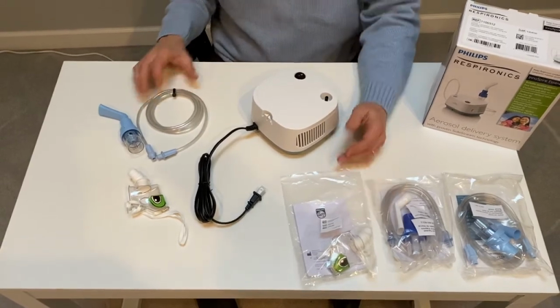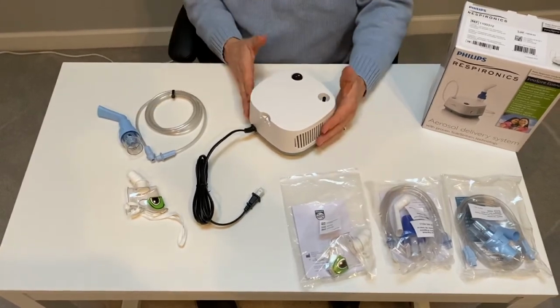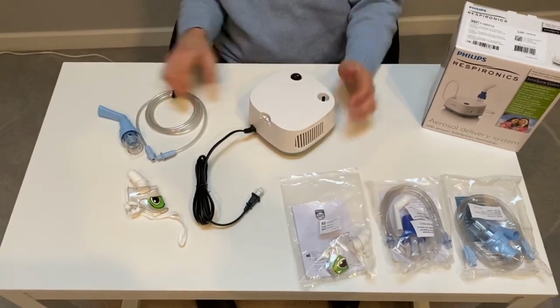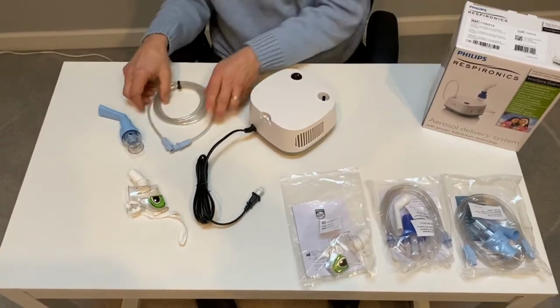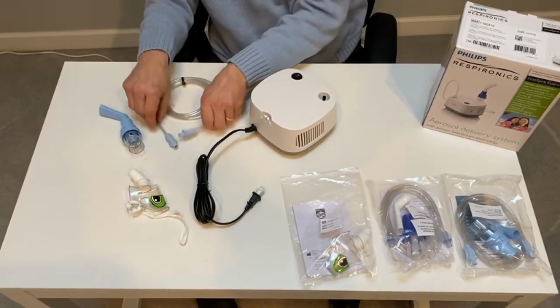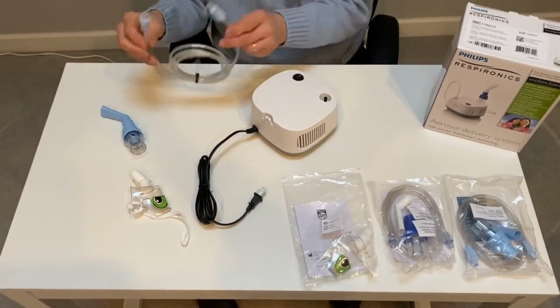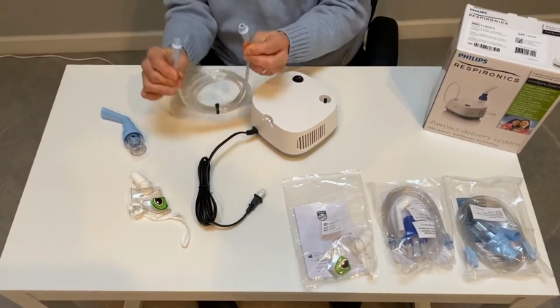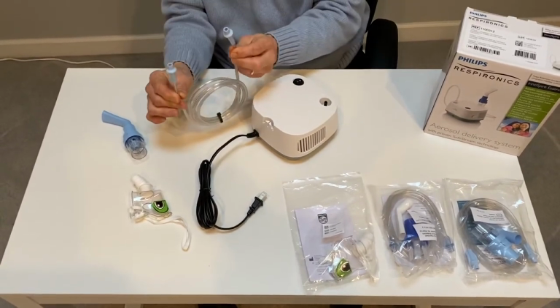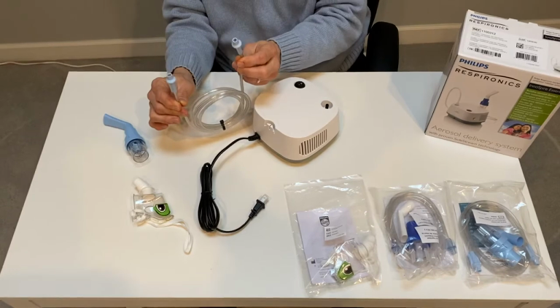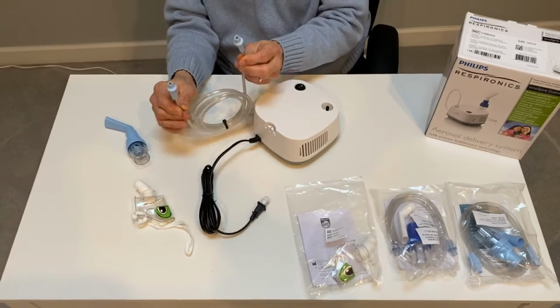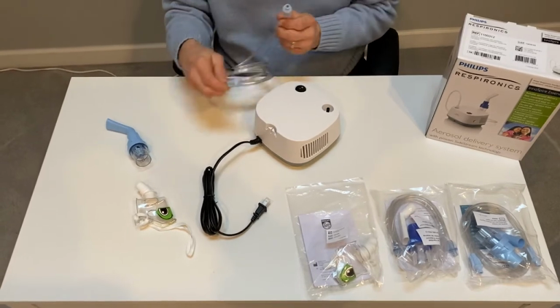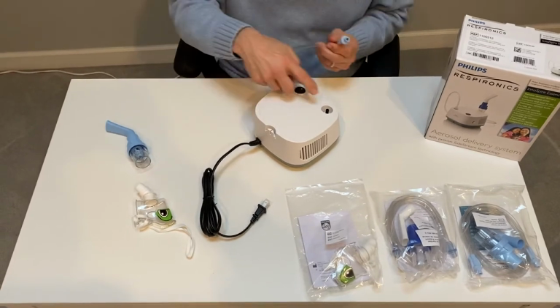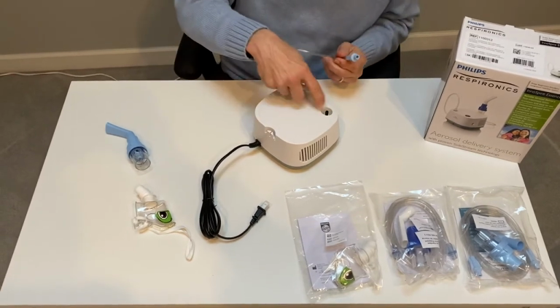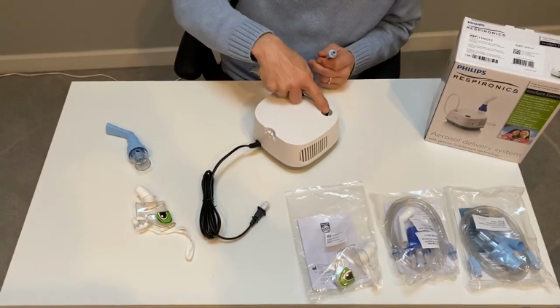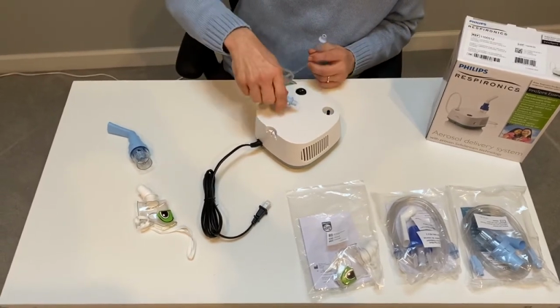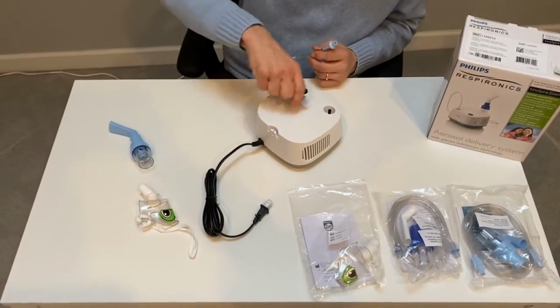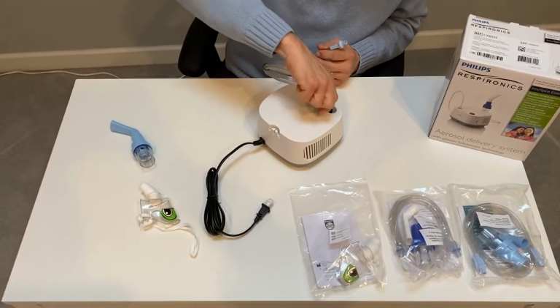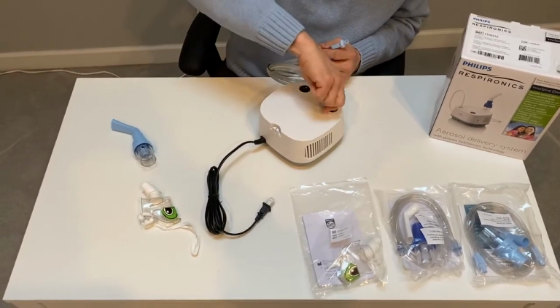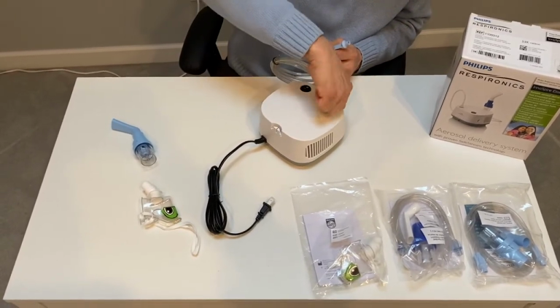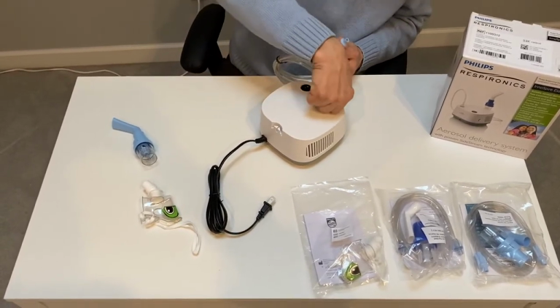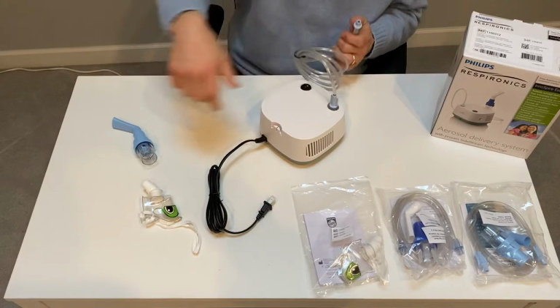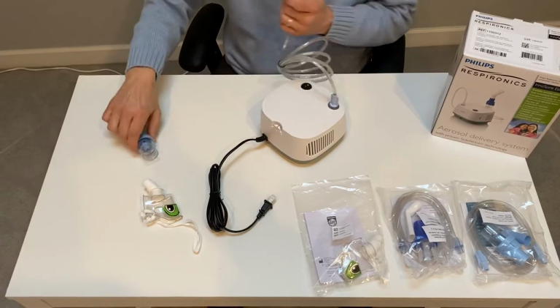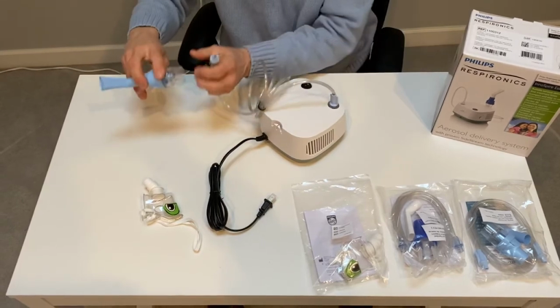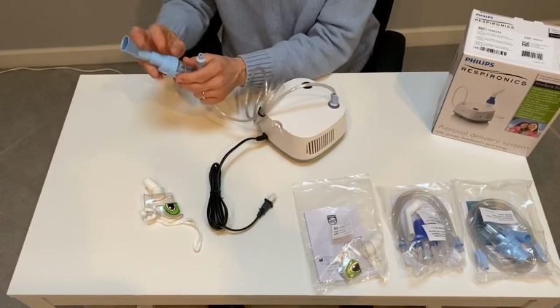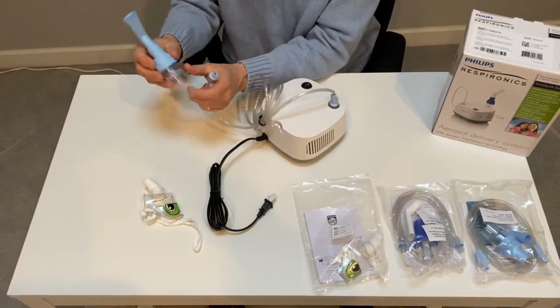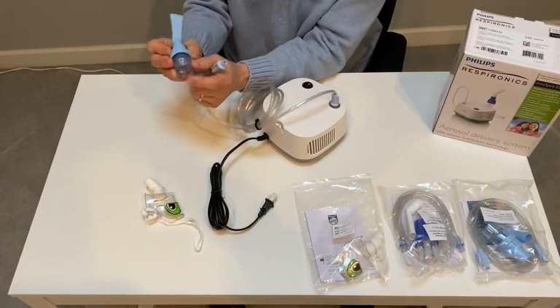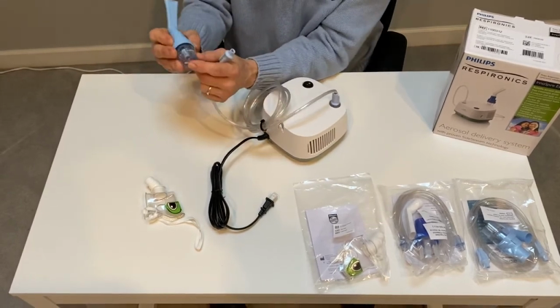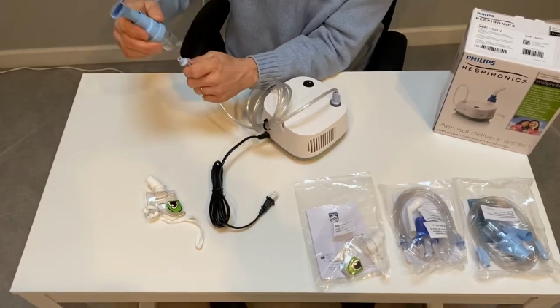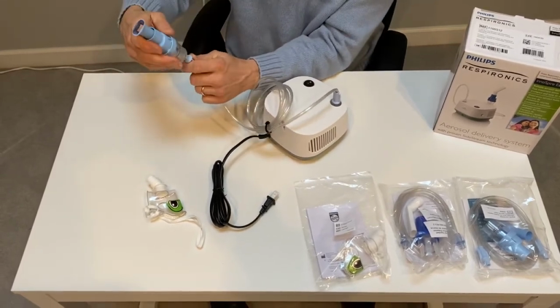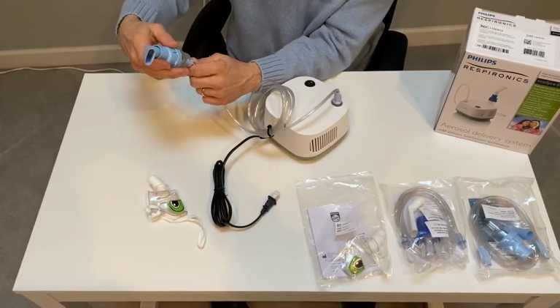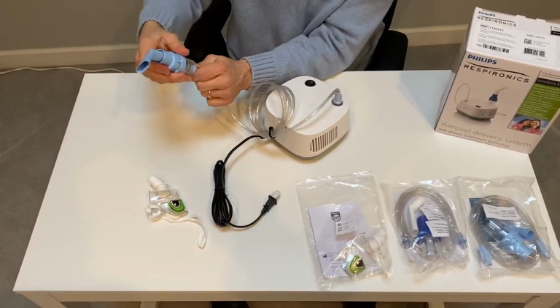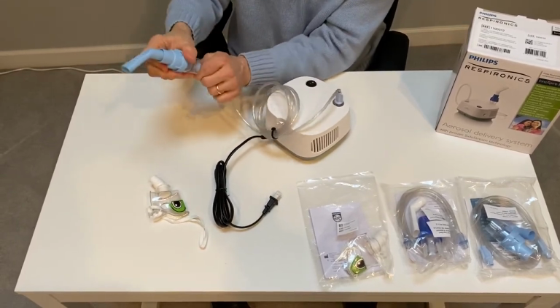When you're setting up the nebulizer machine, both ends of the tubing are the same. You start by connecting one end of the tubing to the compressor — you simply push and twist. The other end of the tubing goes on the bottom of the nebulizer cup. Again, push and twist.